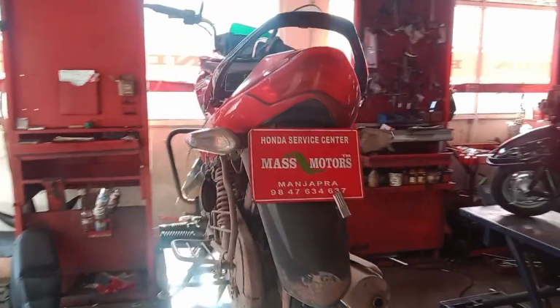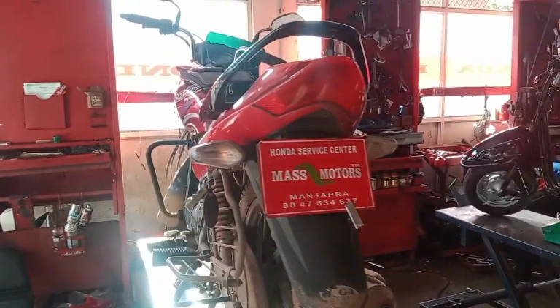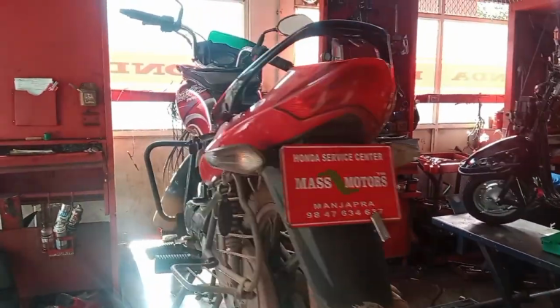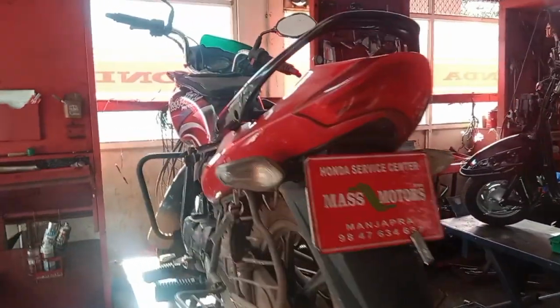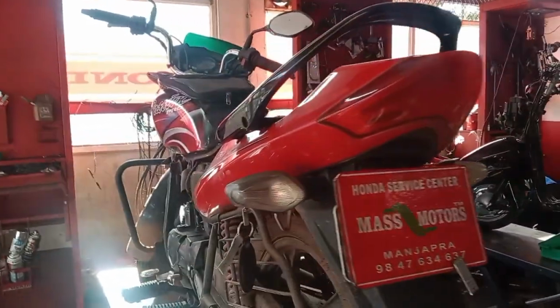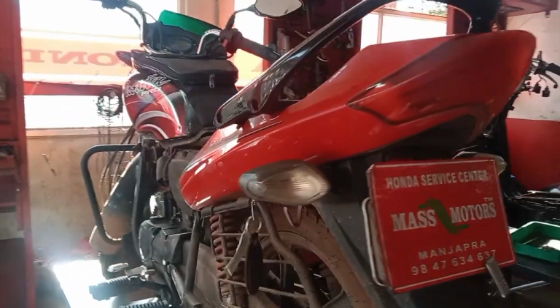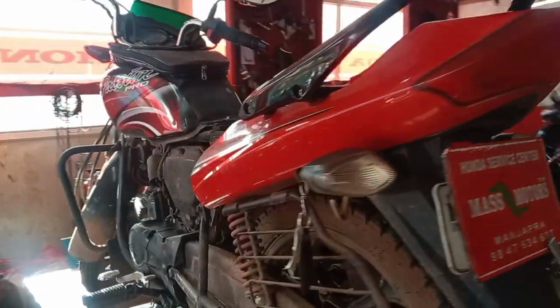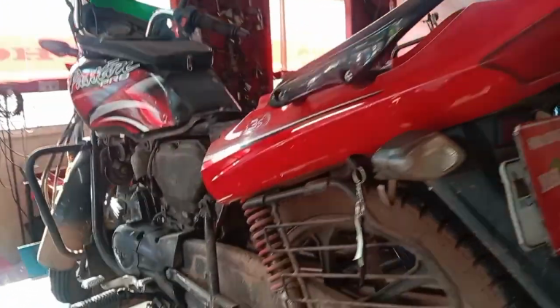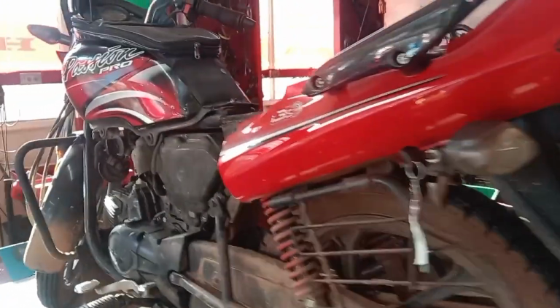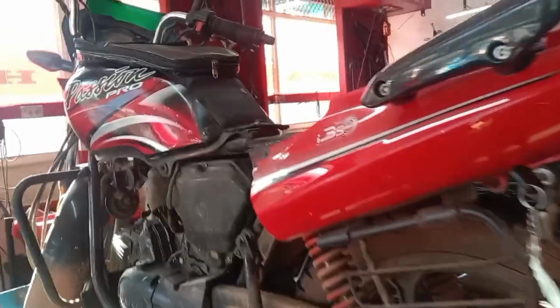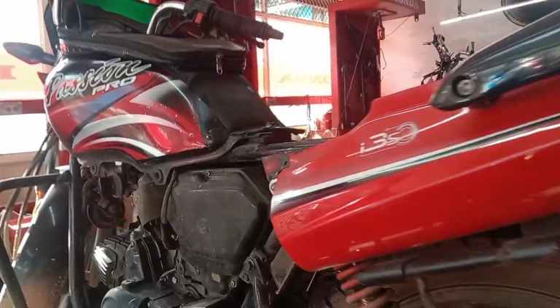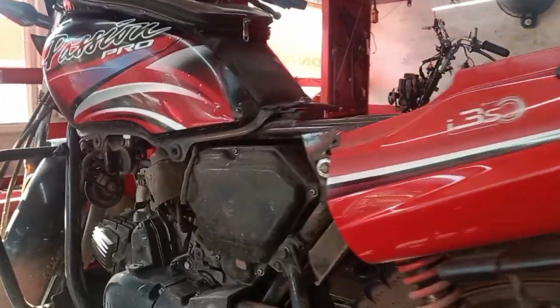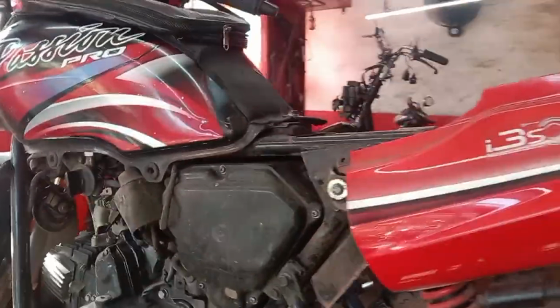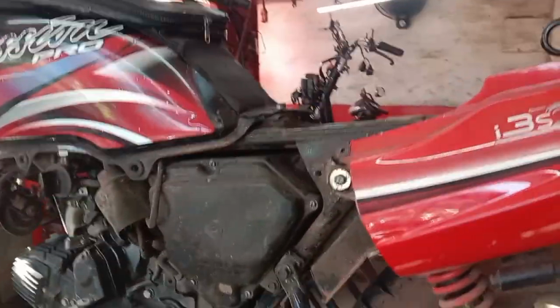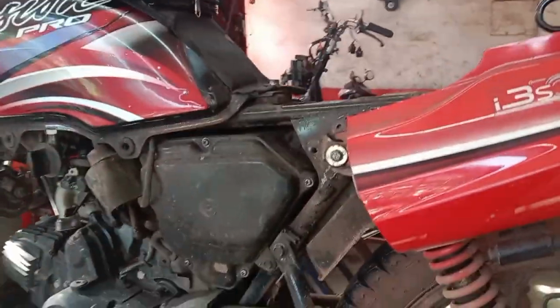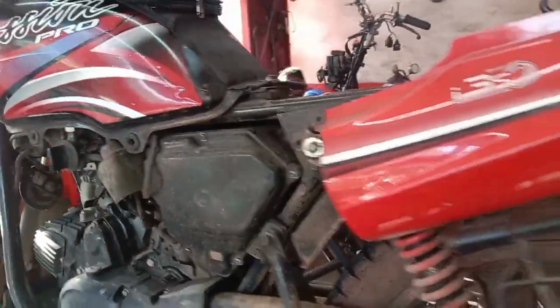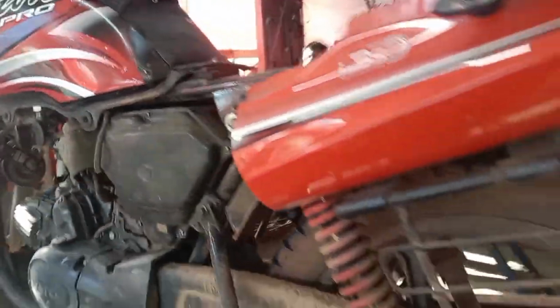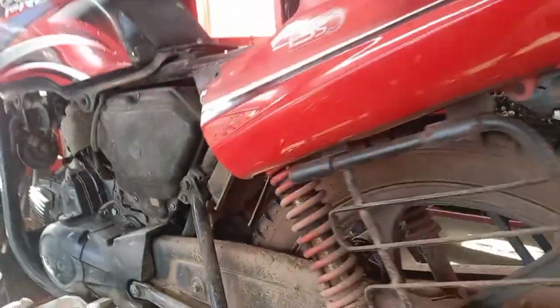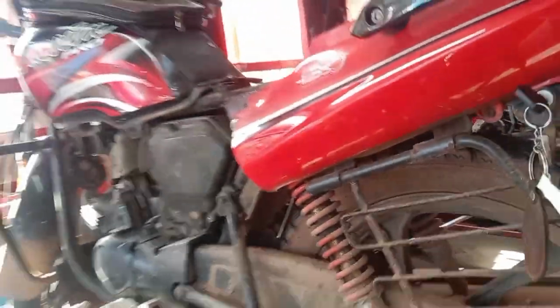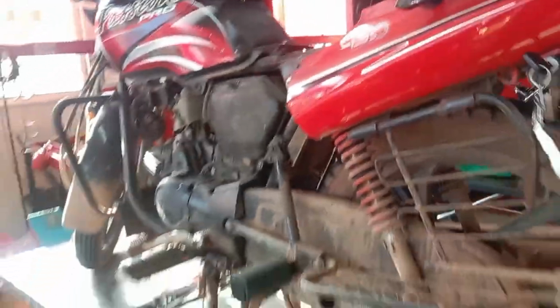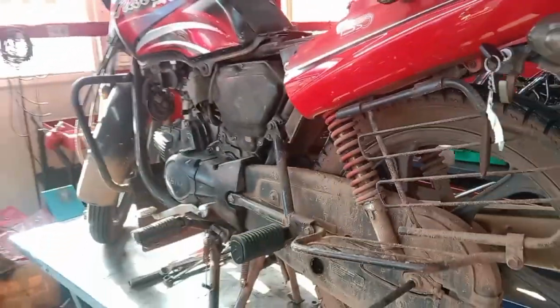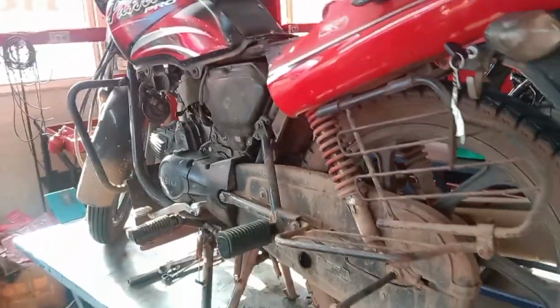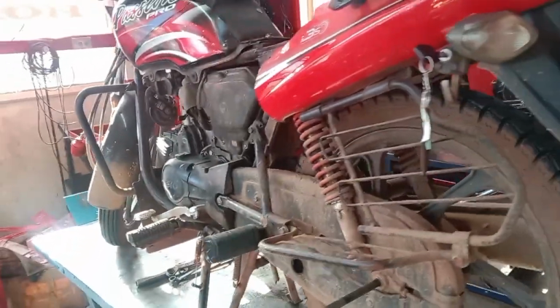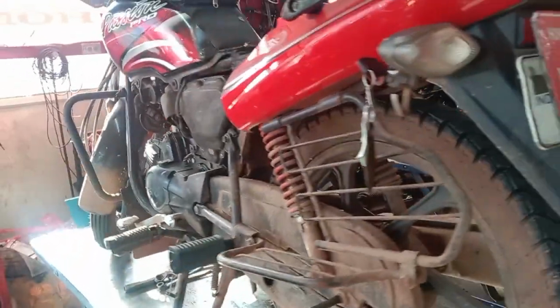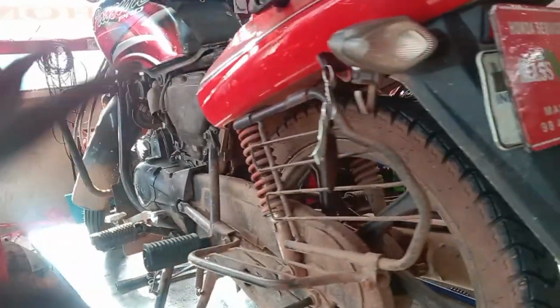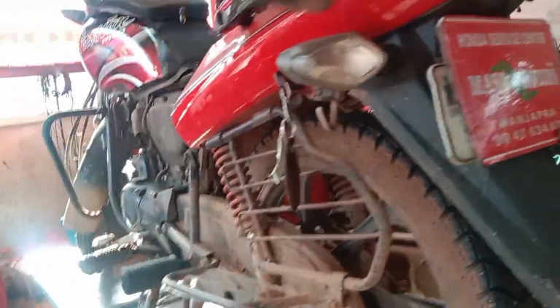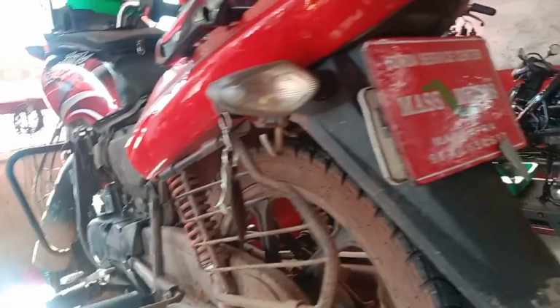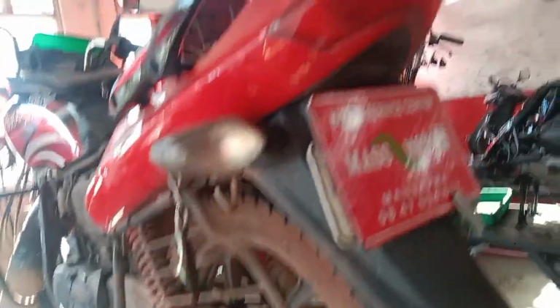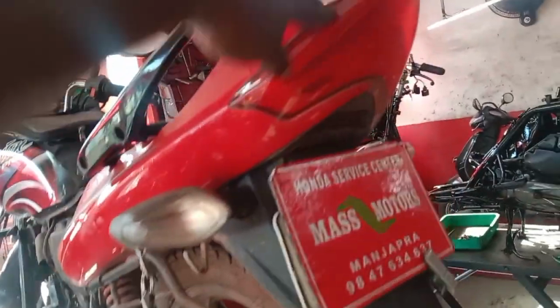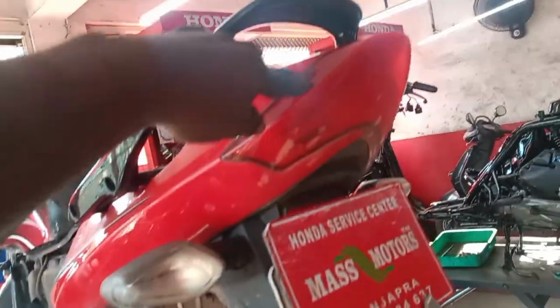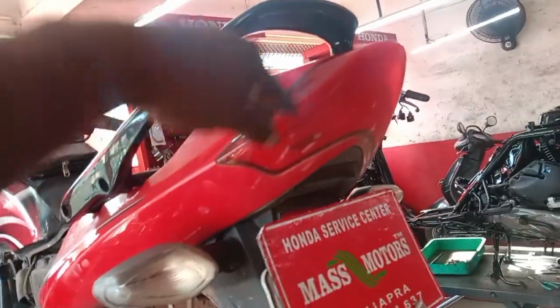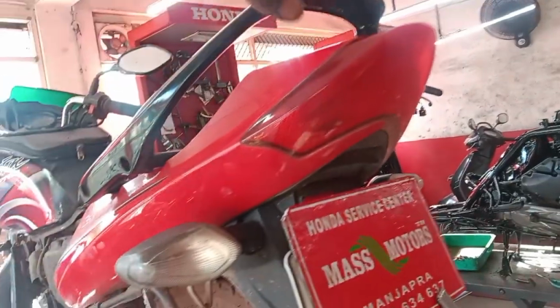MassMotorshi is here with the Passion Pro. The mileage is the same as the brake sound. We also have to do the brake sound.